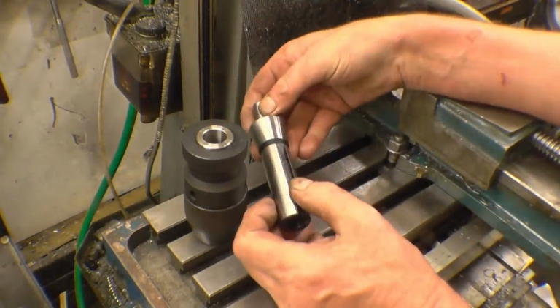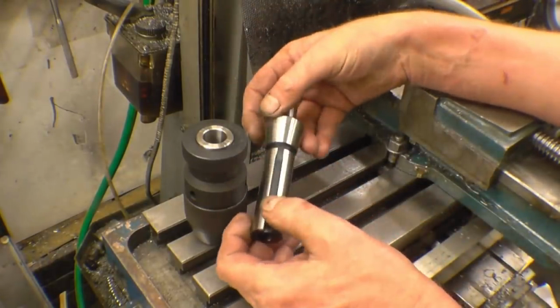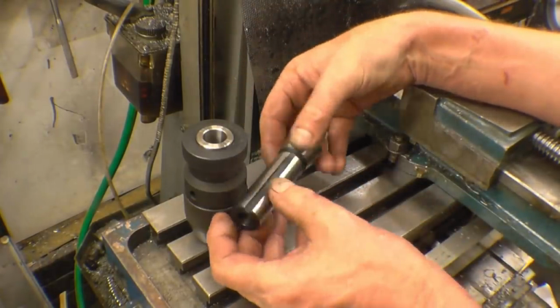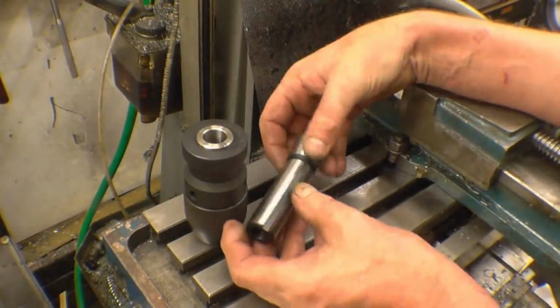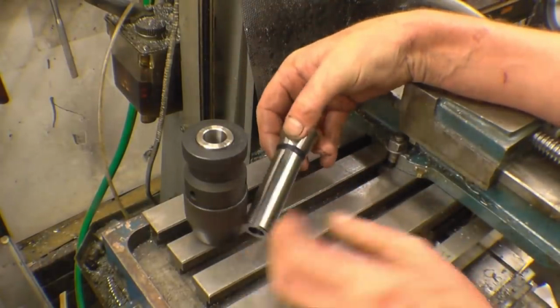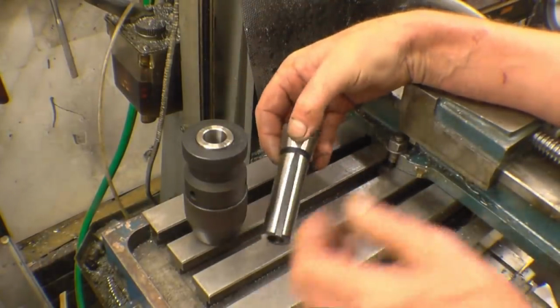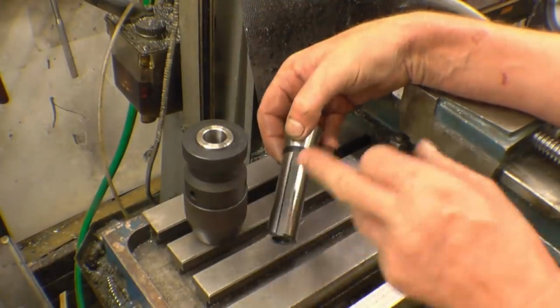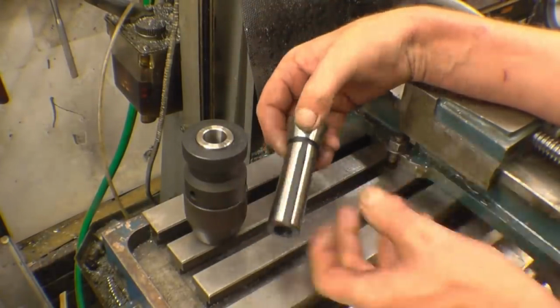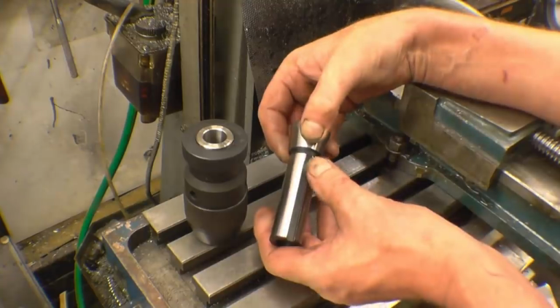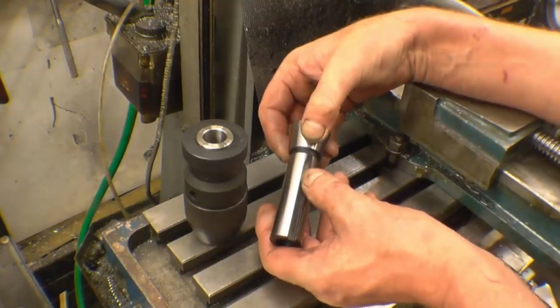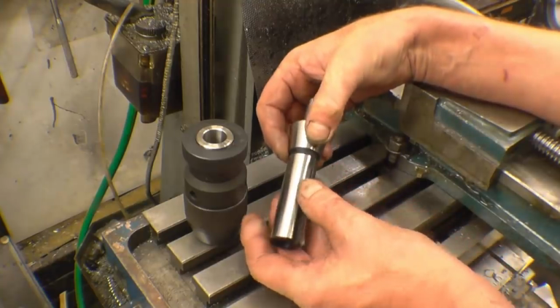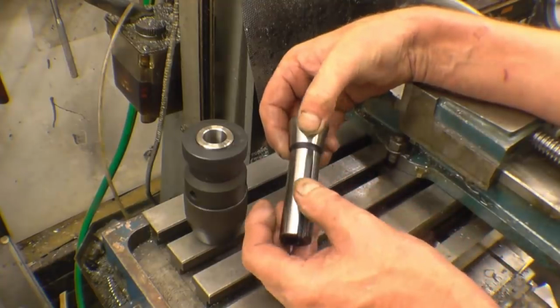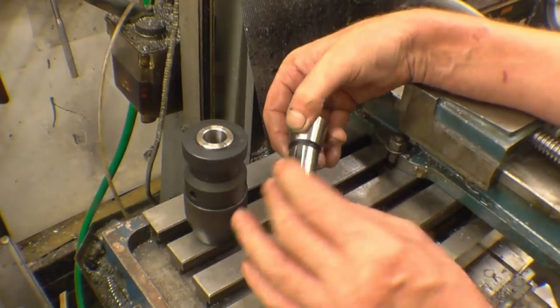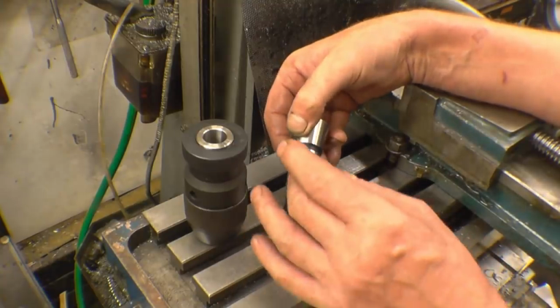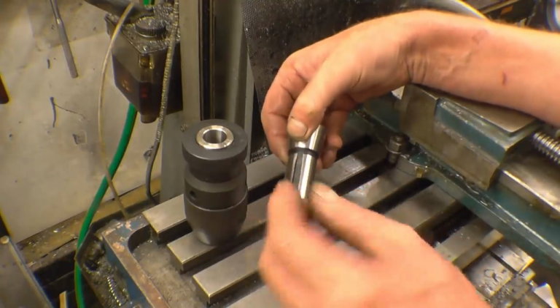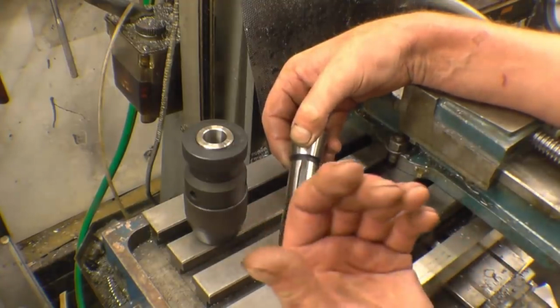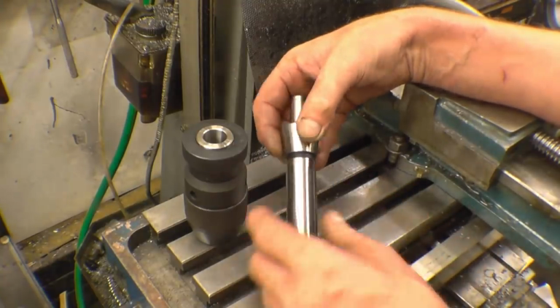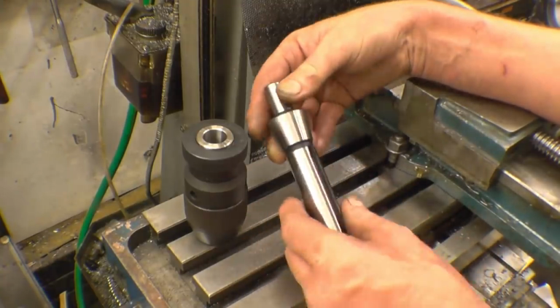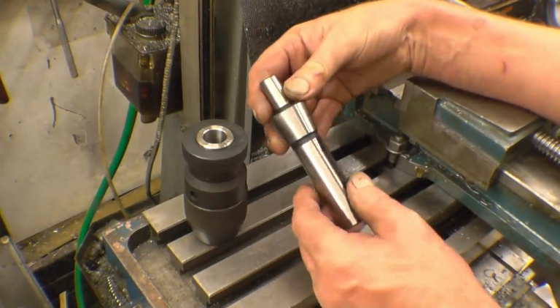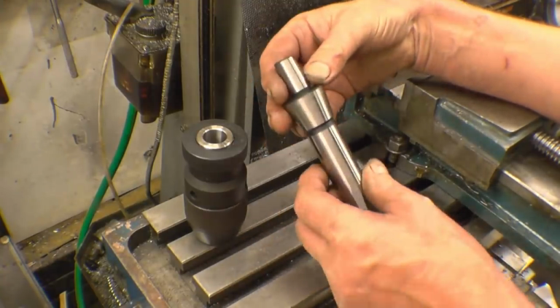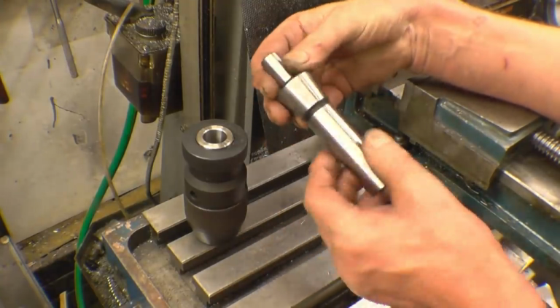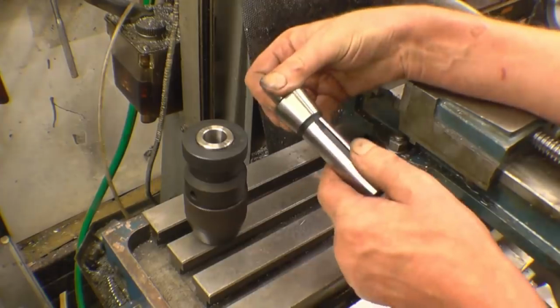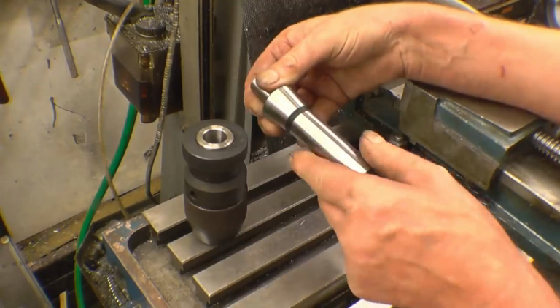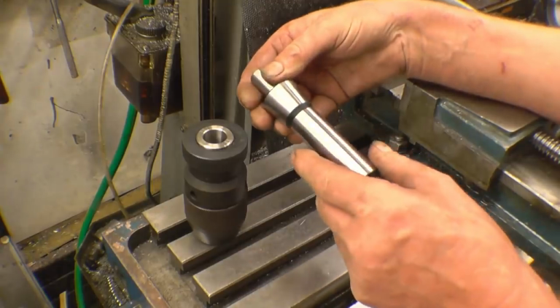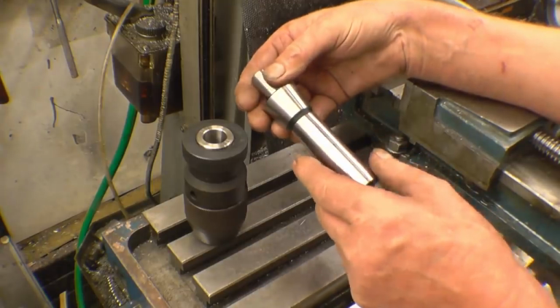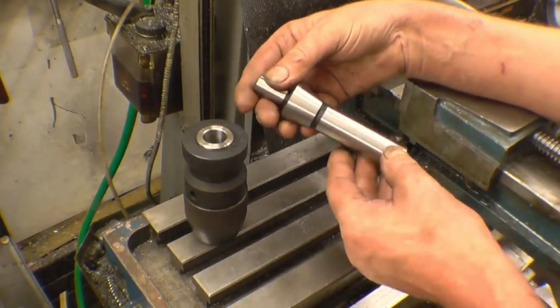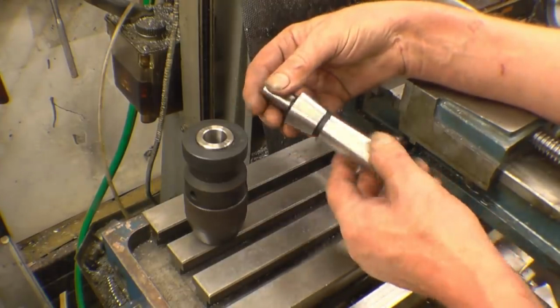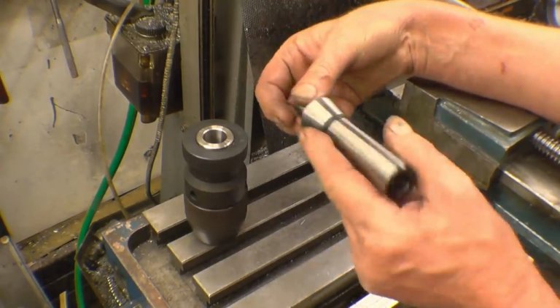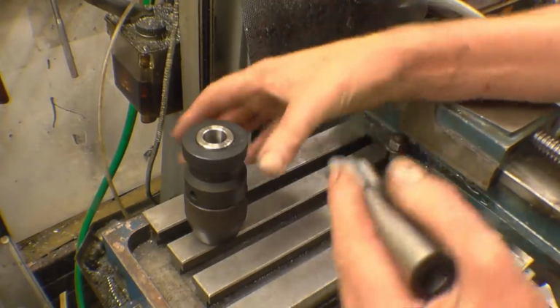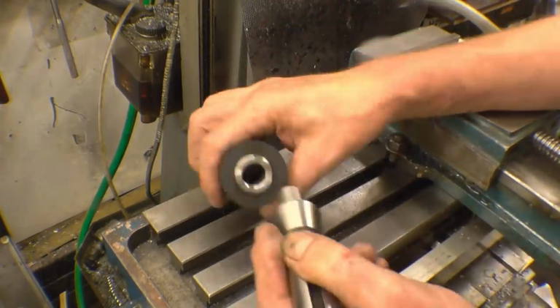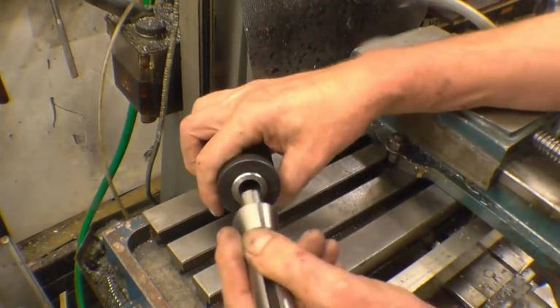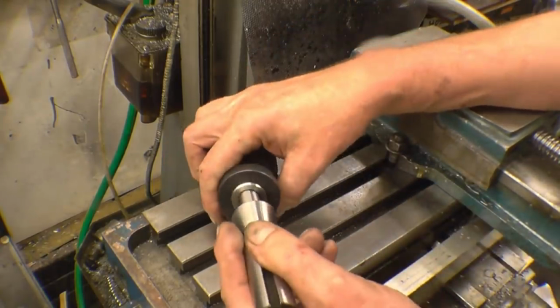Looks decent. I had one of these once and that edge there was like a razor blade — it cut my thumb quite badly. This one seems a little bit better machined, and that goes into there.